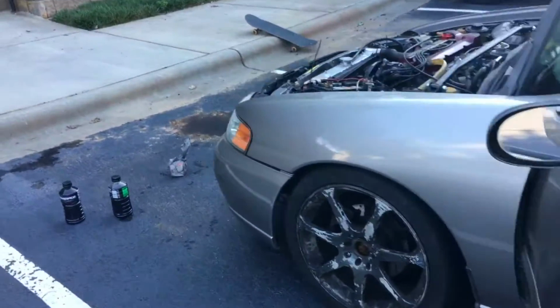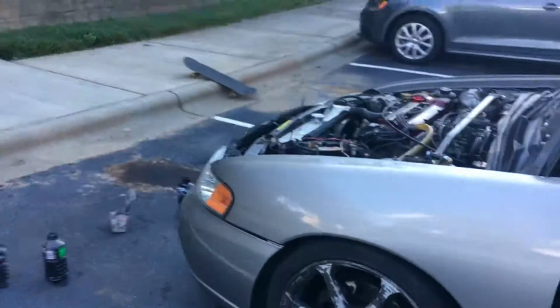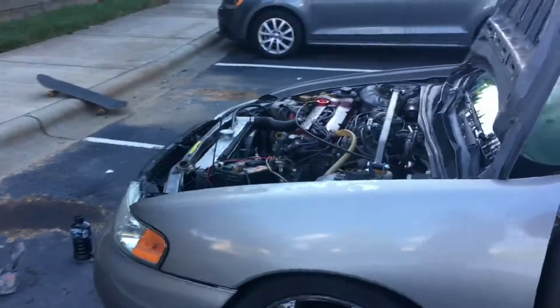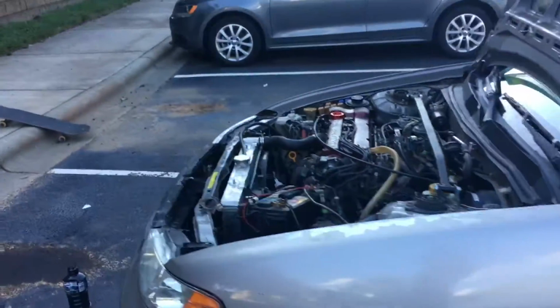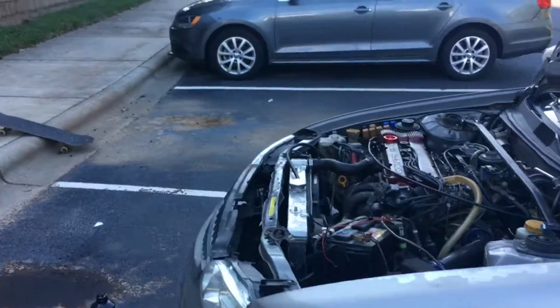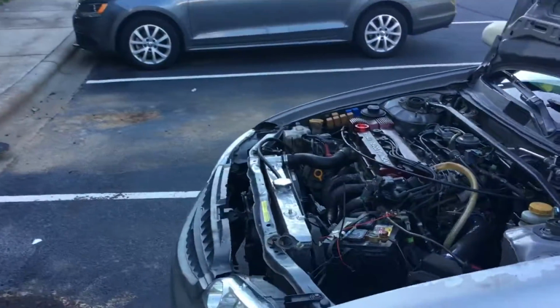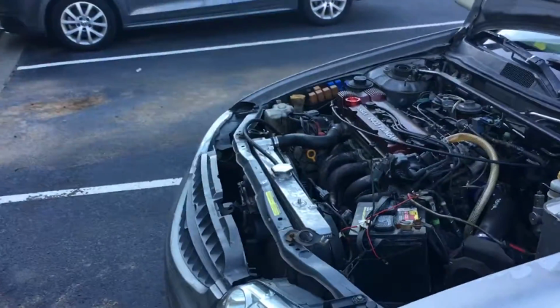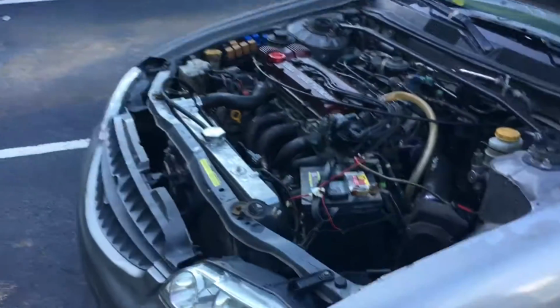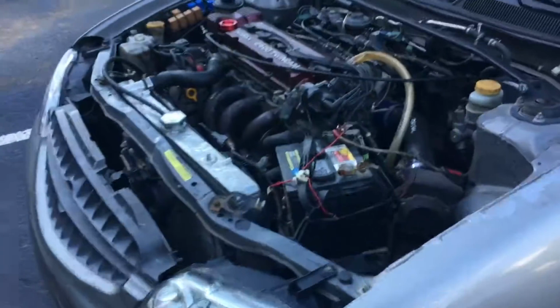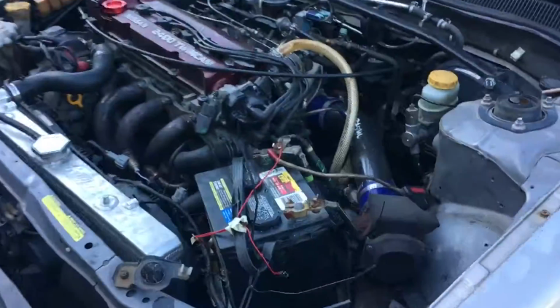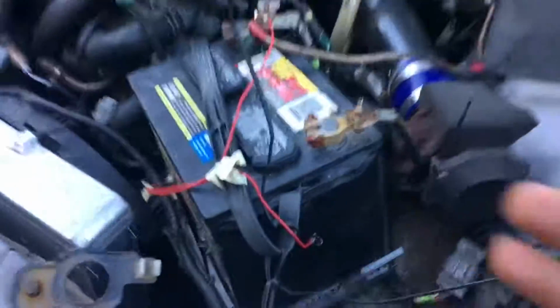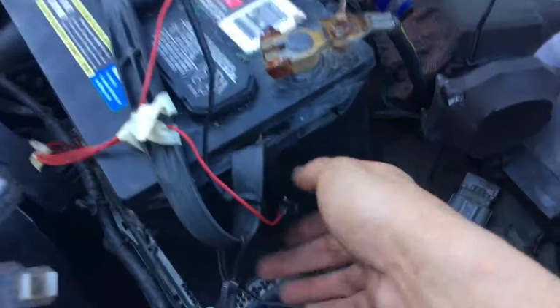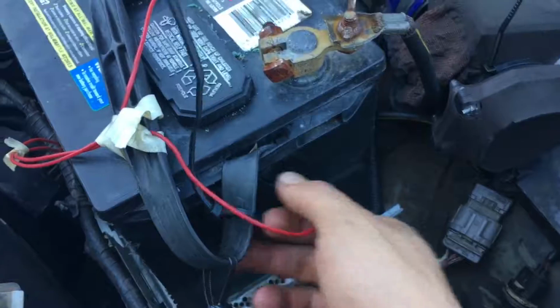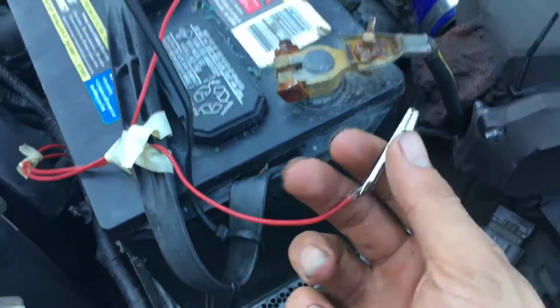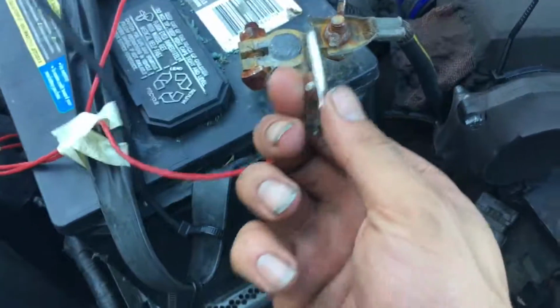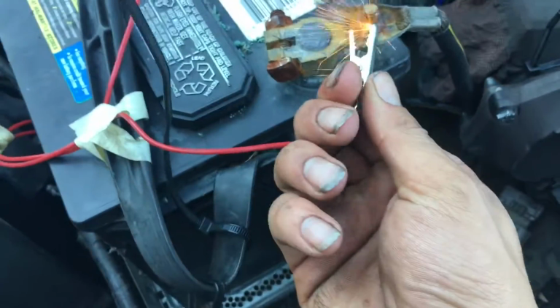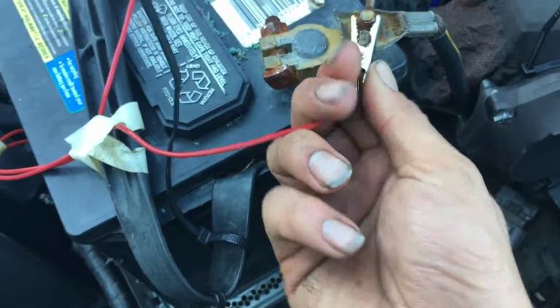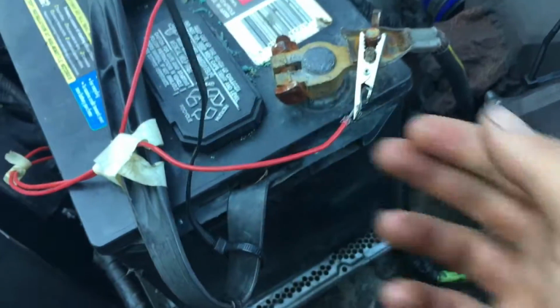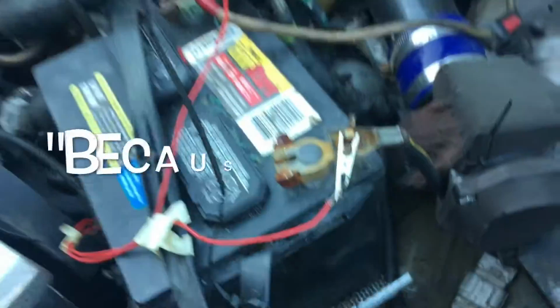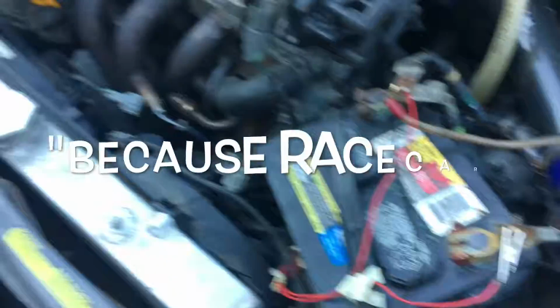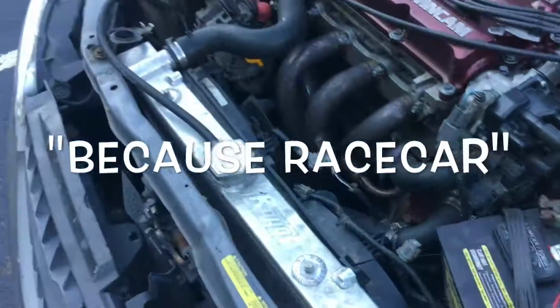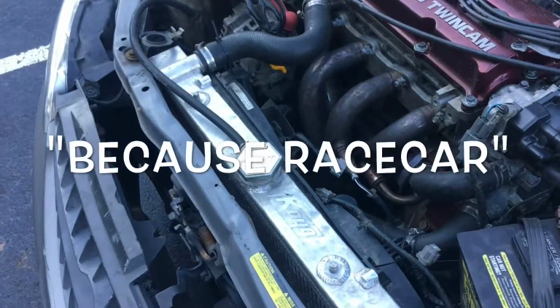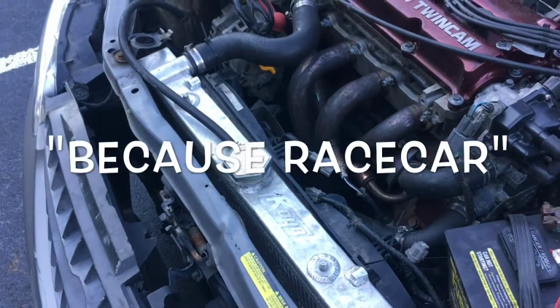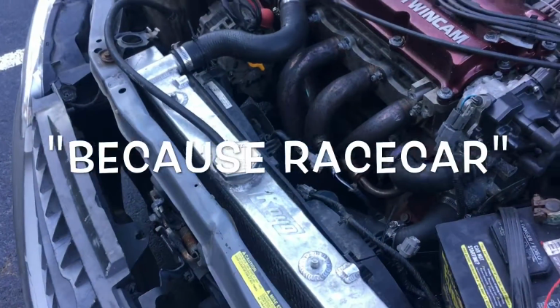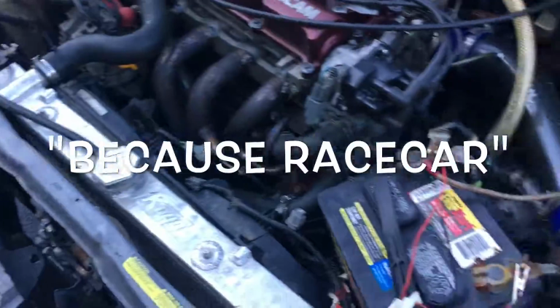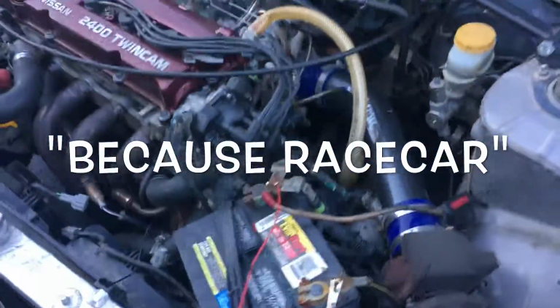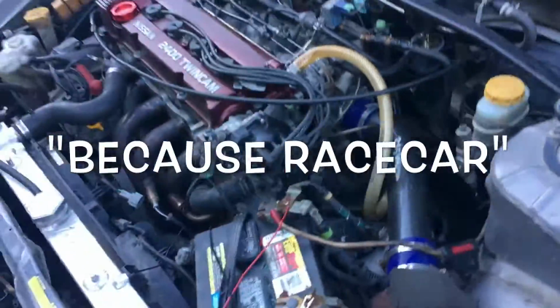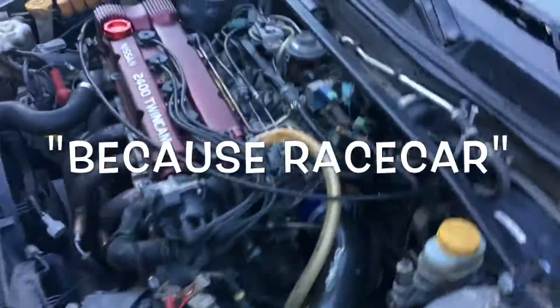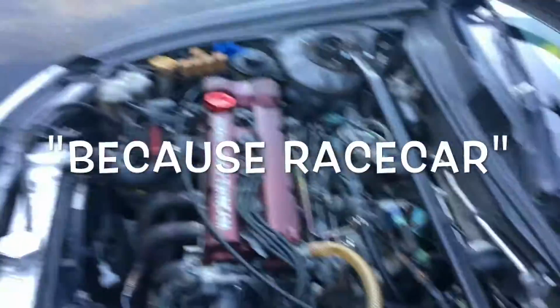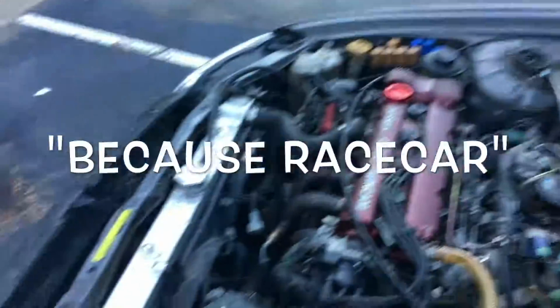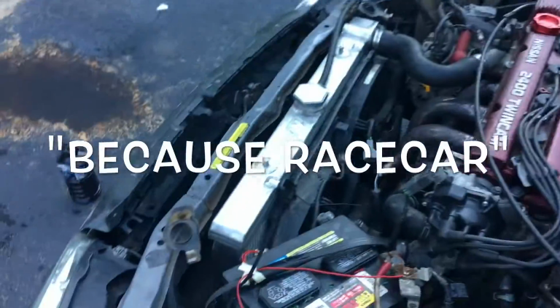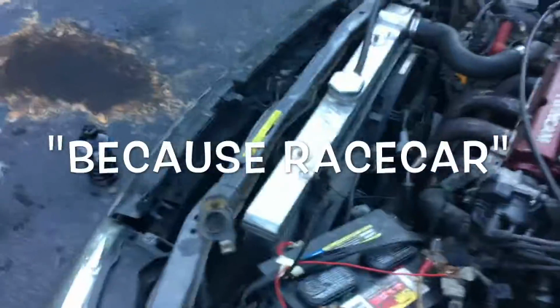I'm about to take this thing for a test drive. I'm going to throw on my radiator fans and that's pretty much it.